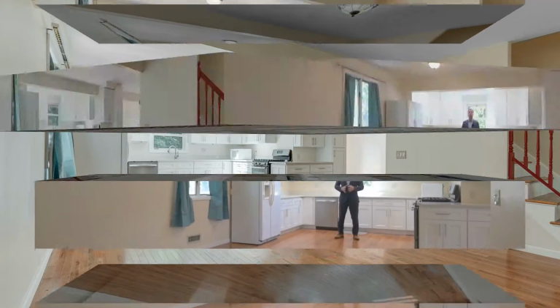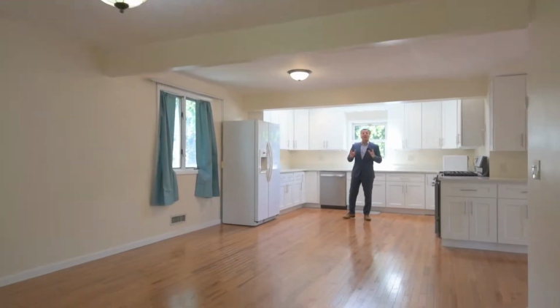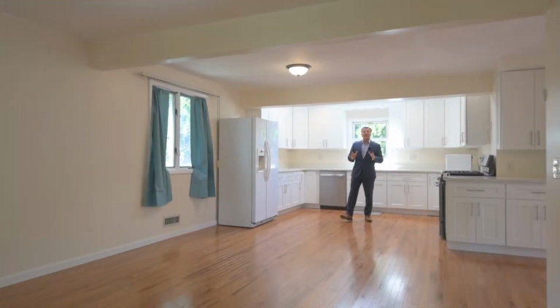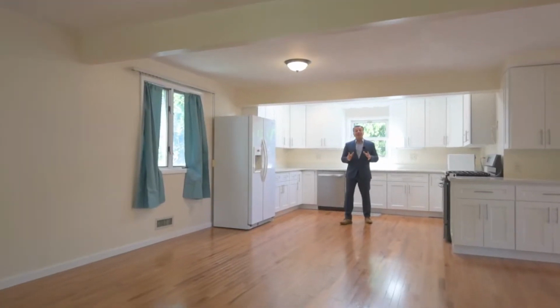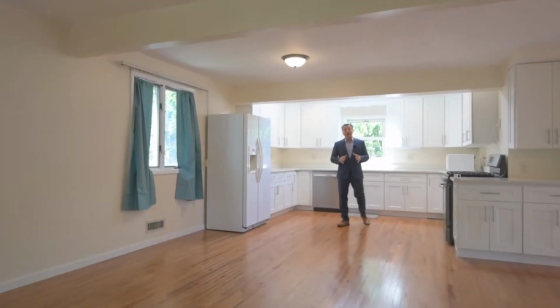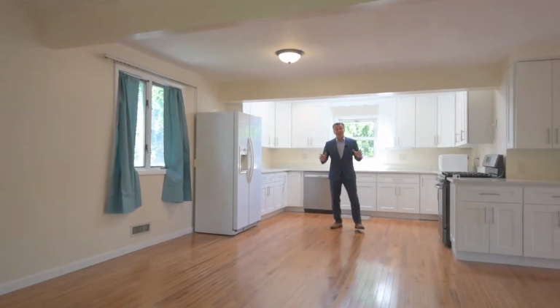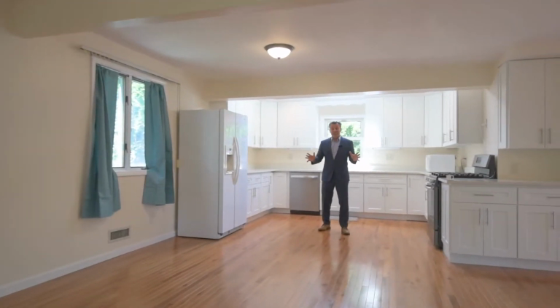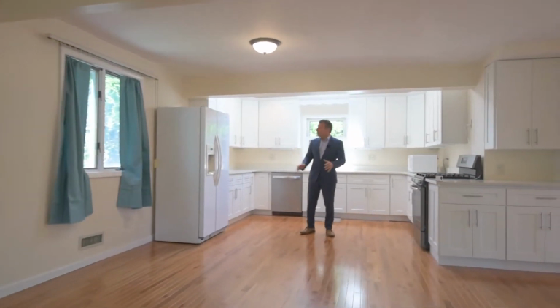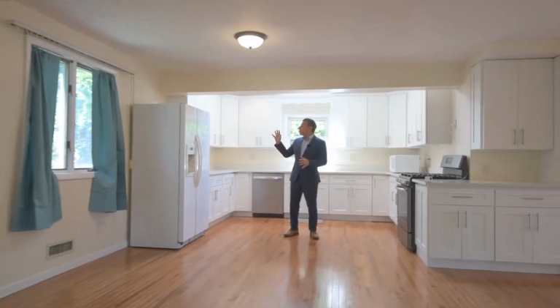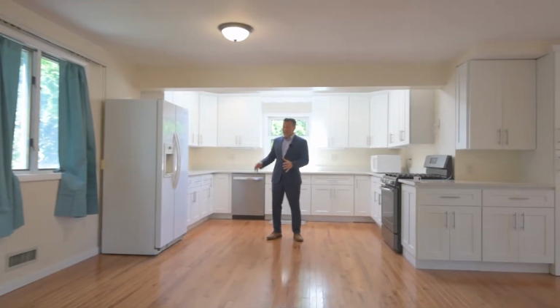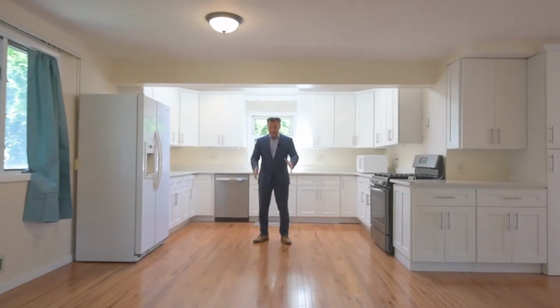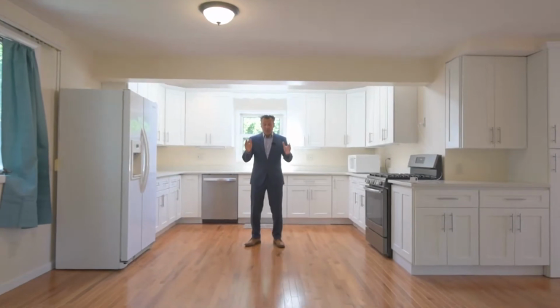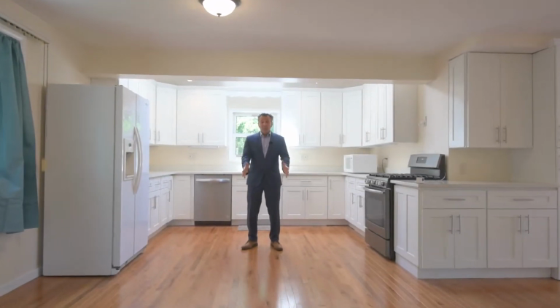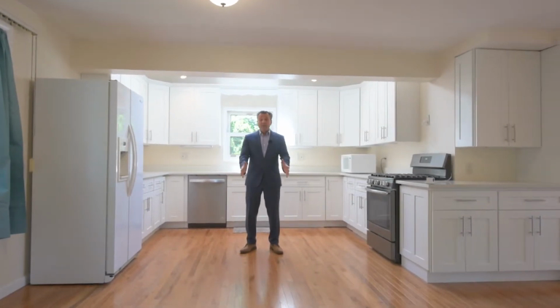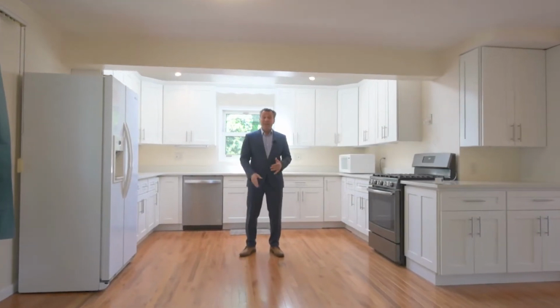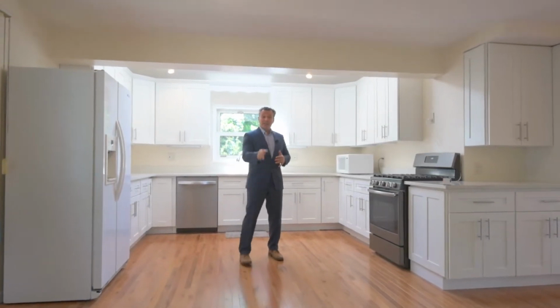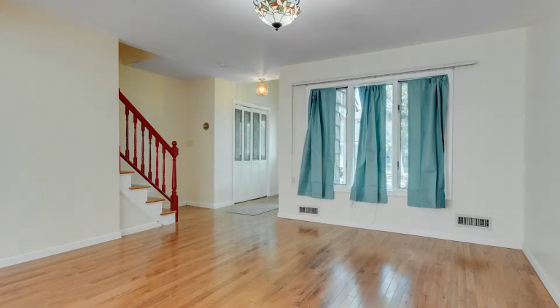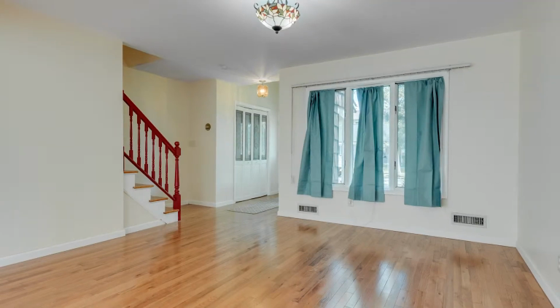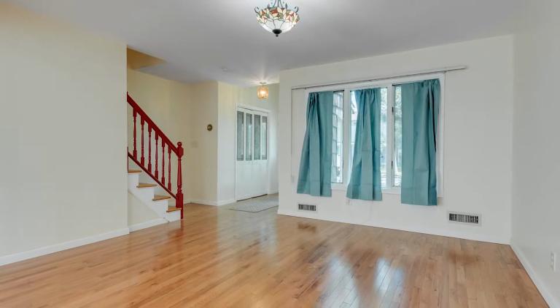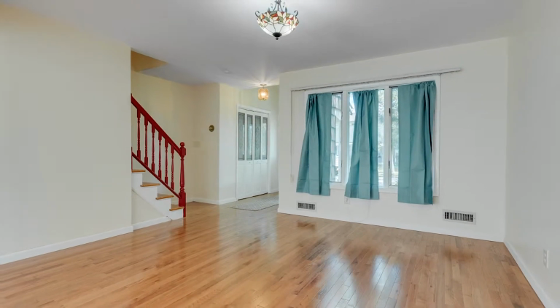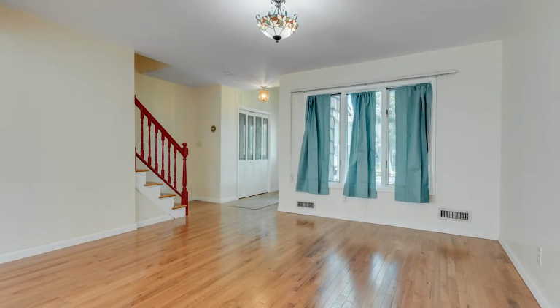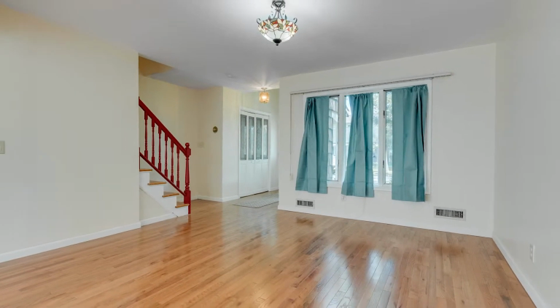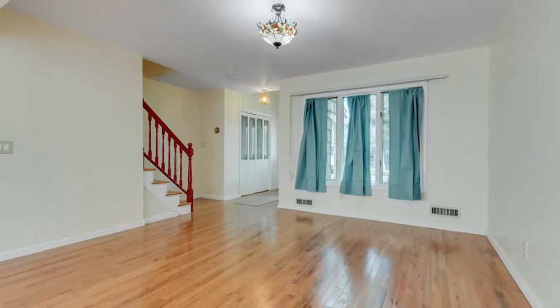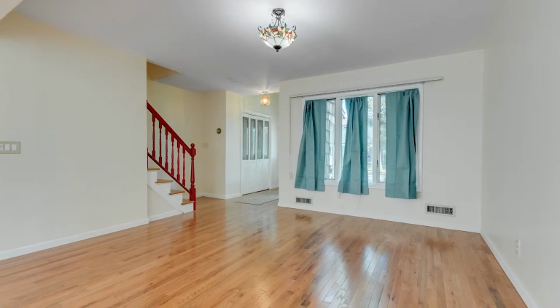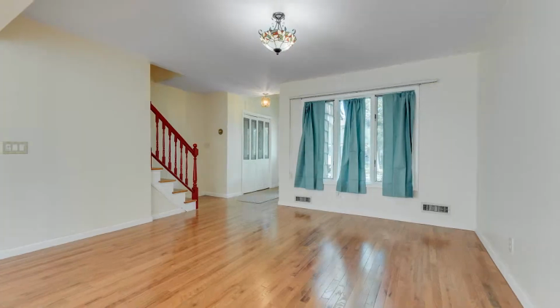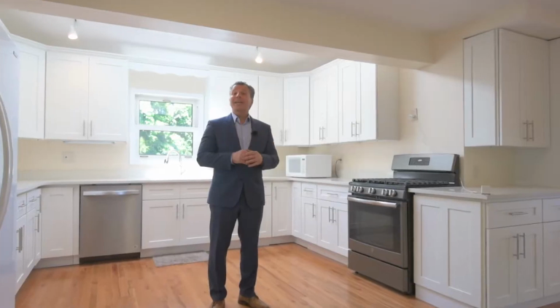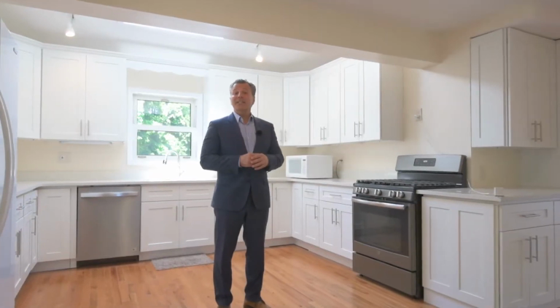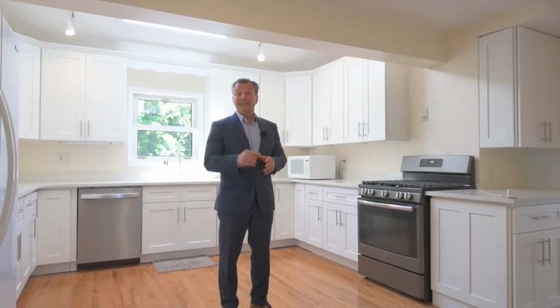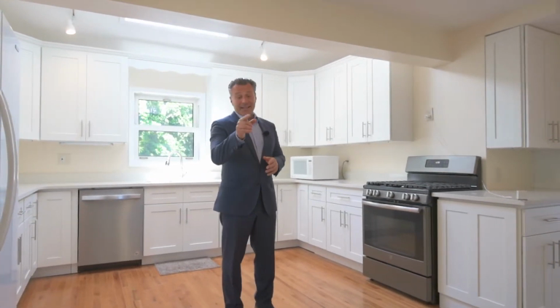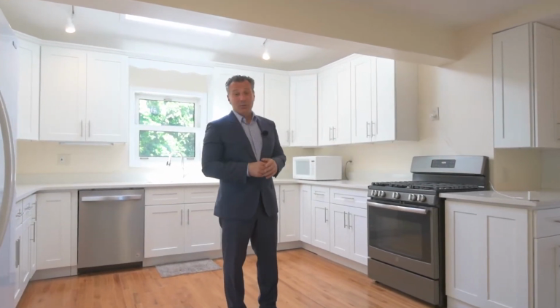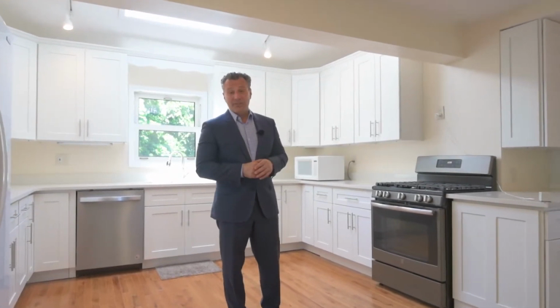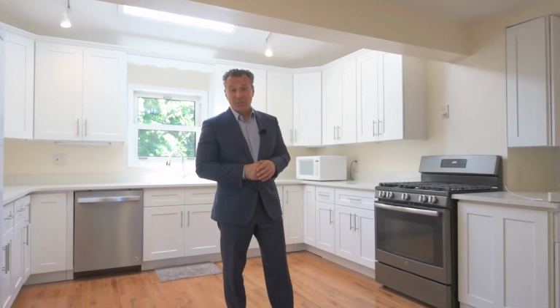So this is my favorite room in the house, the kitchen. Look at these white cabinets, room for a center island, perfect proximity to the dining room and the living room. And check this out — I got a little surprise on this one.